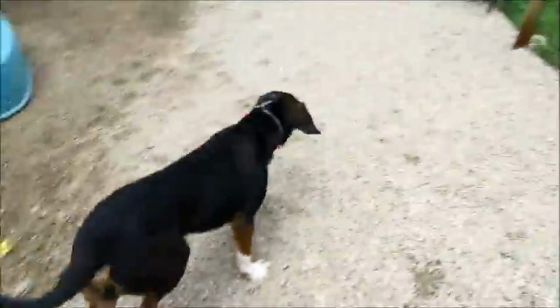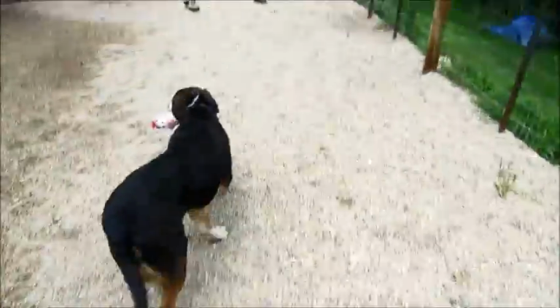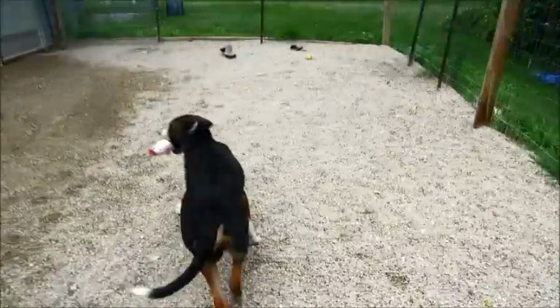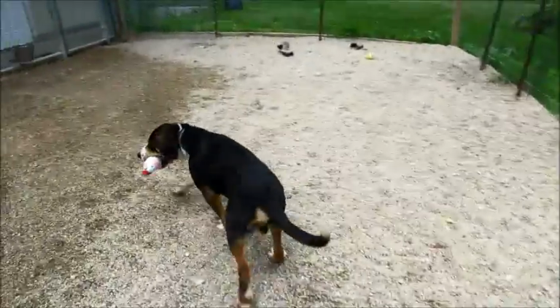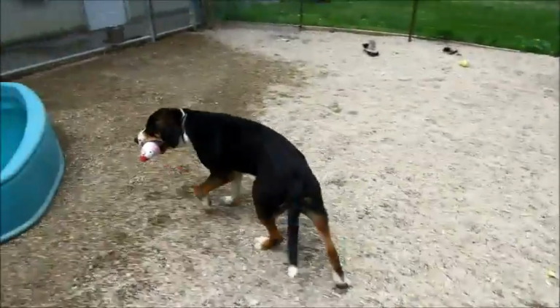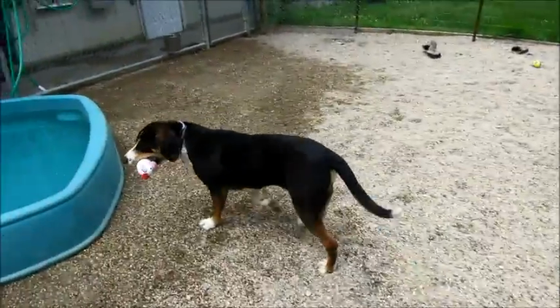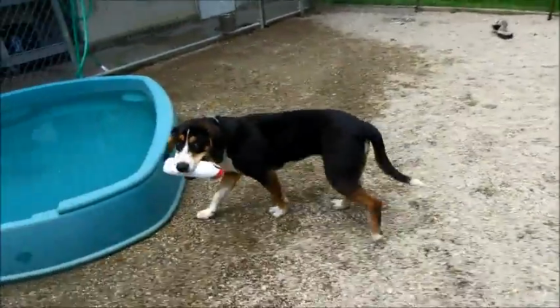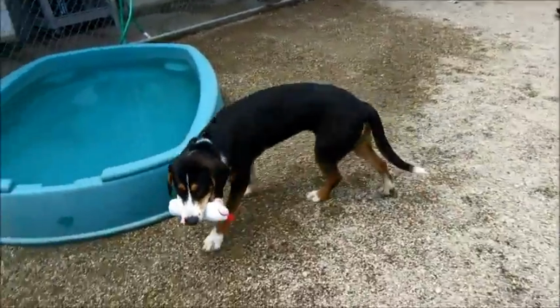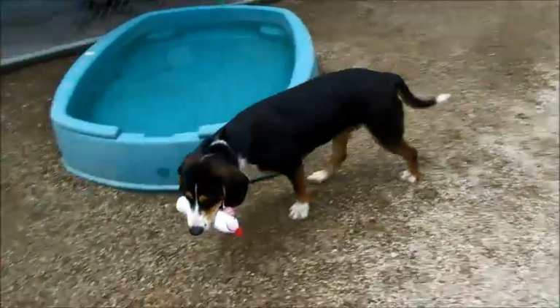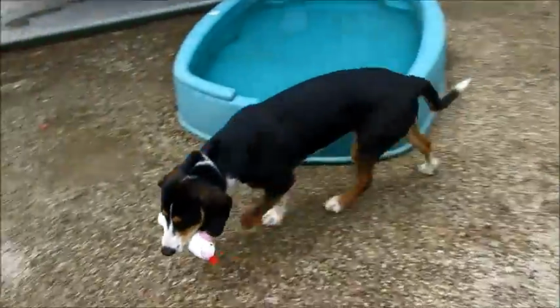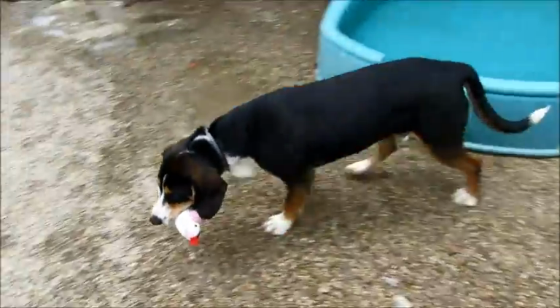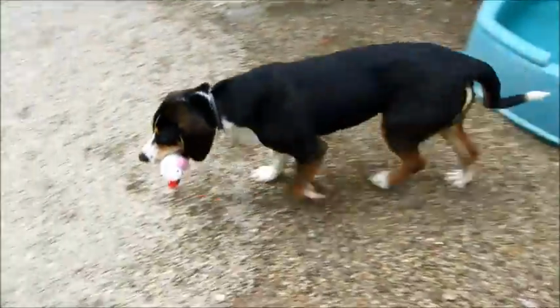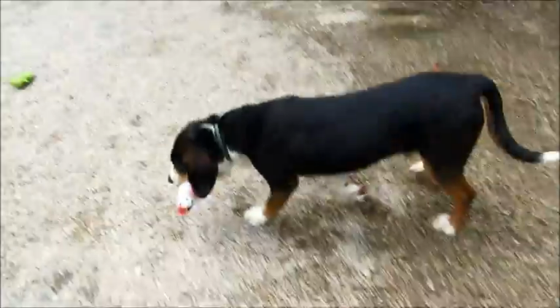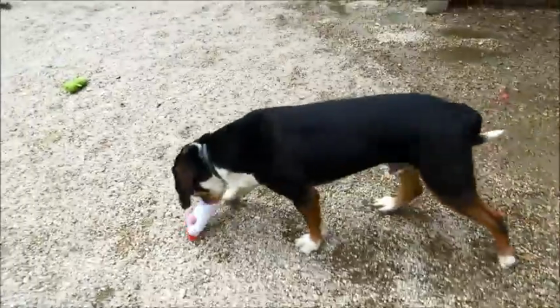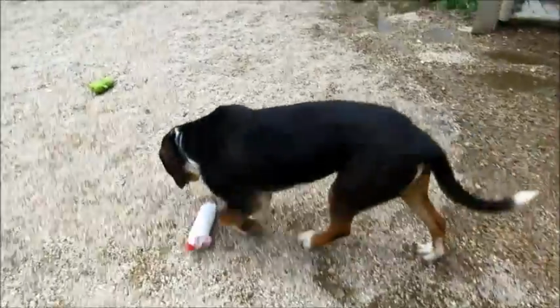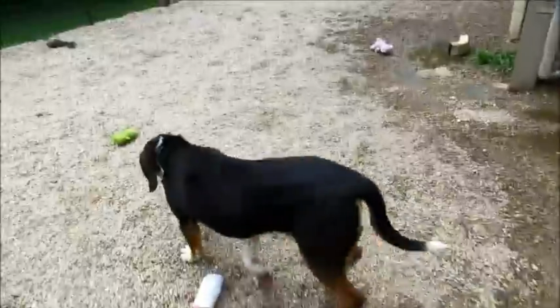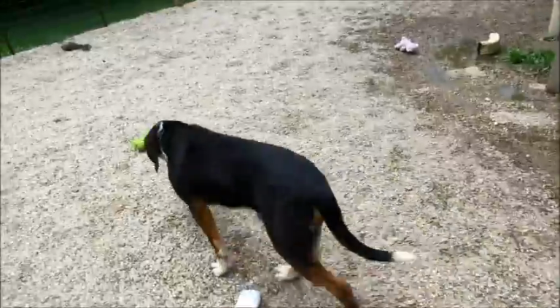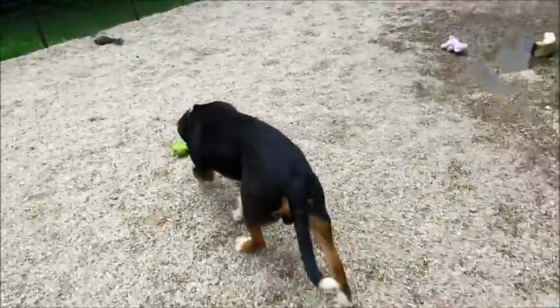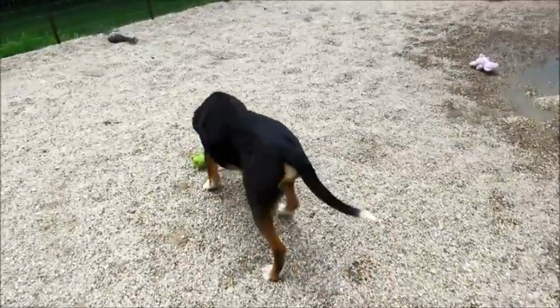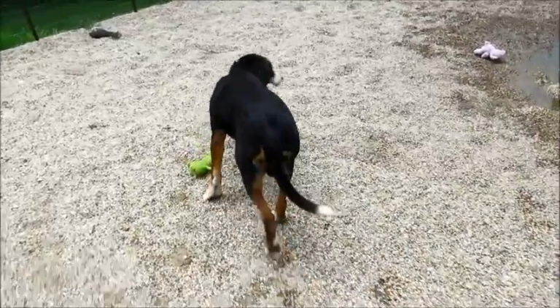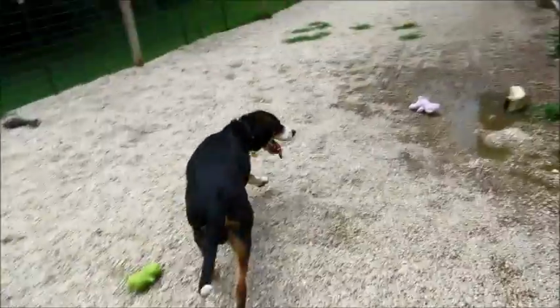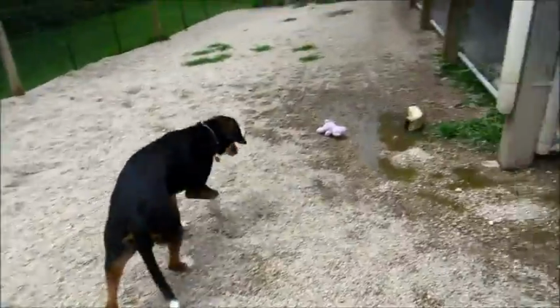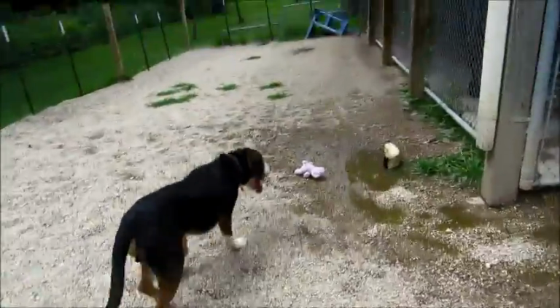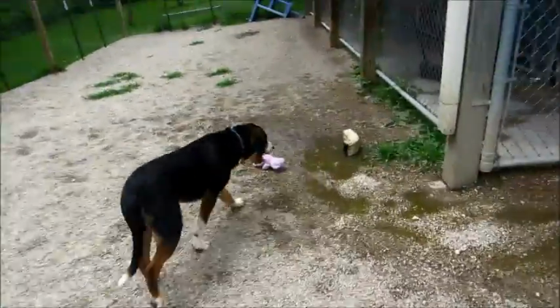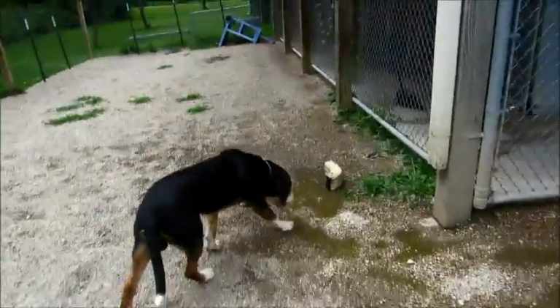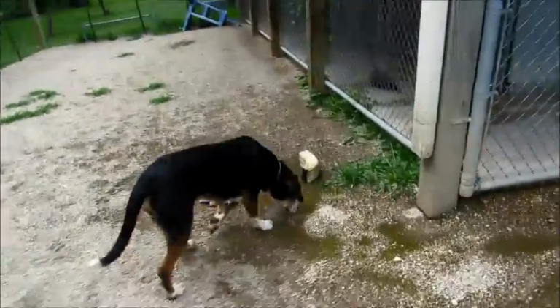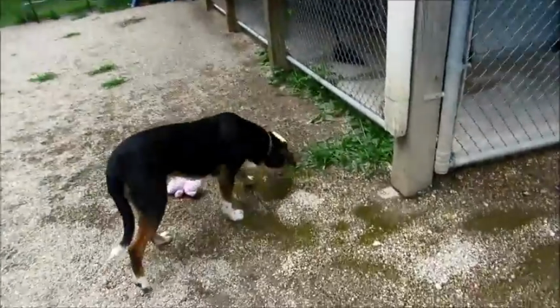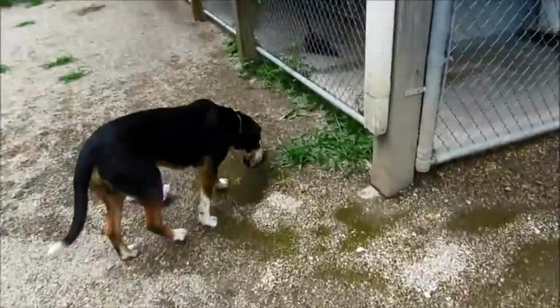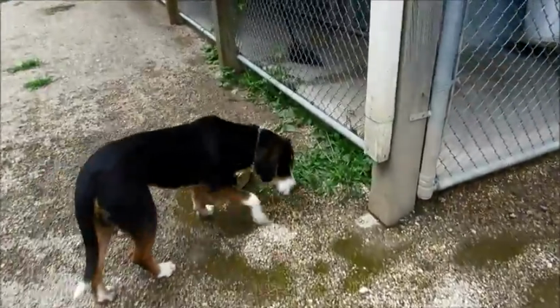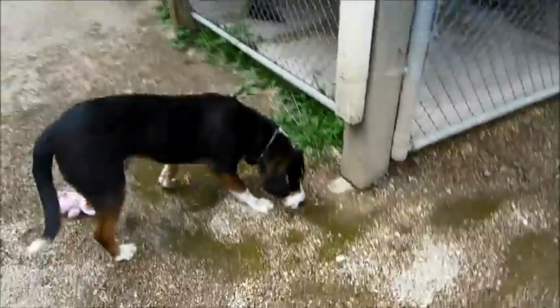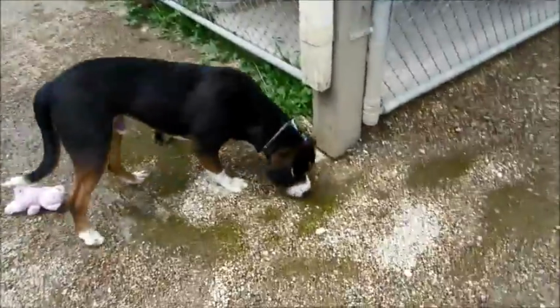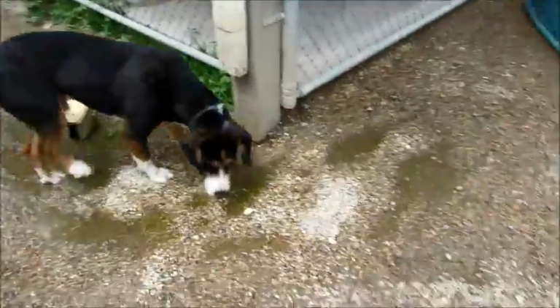He looks to be about 60 pounds, and he is only nine months old. I don't think he'll grow anymore — he's pretty much full grown. Maybe a little more. That's why he likes toys so much.